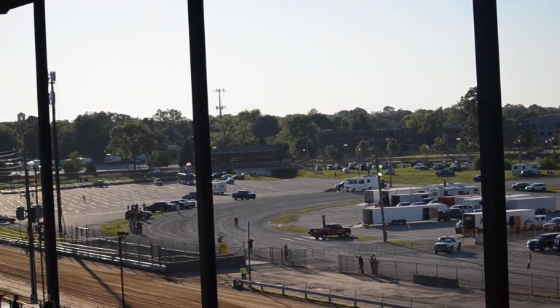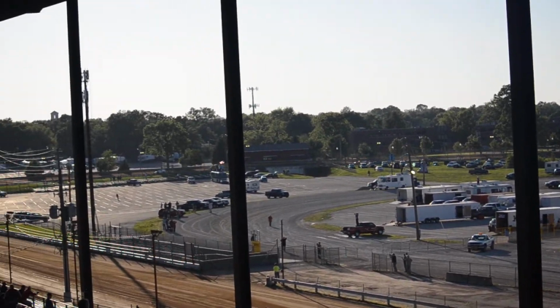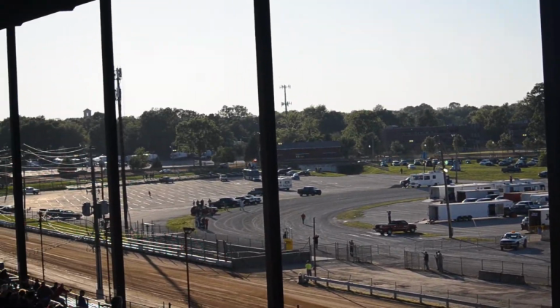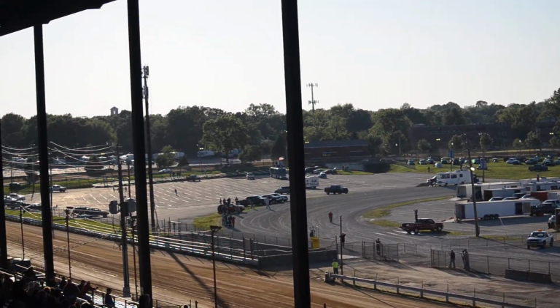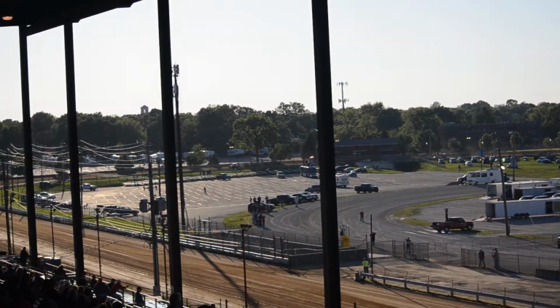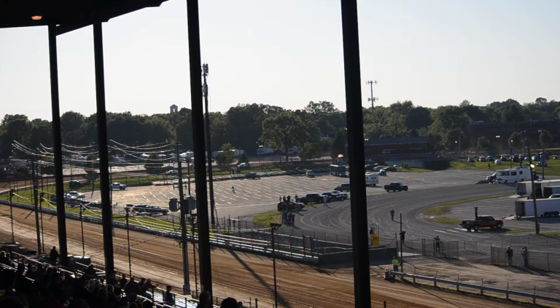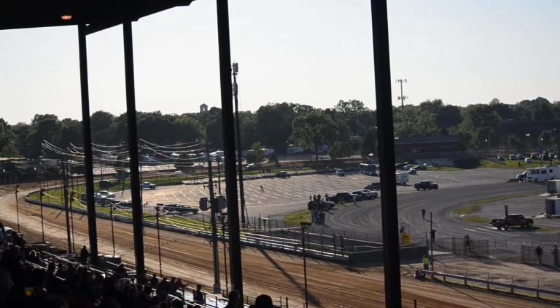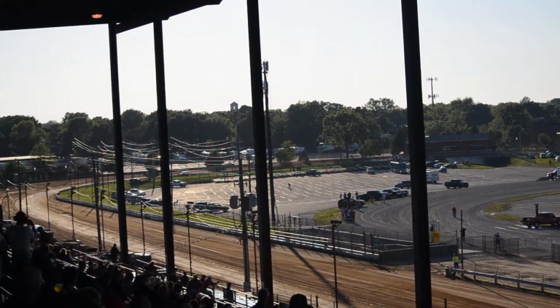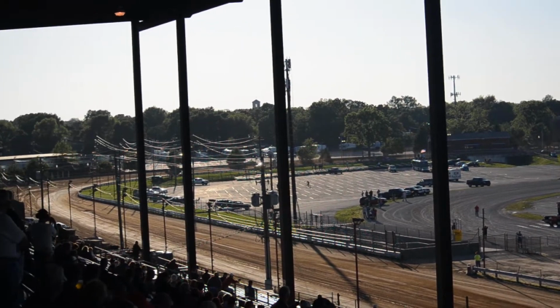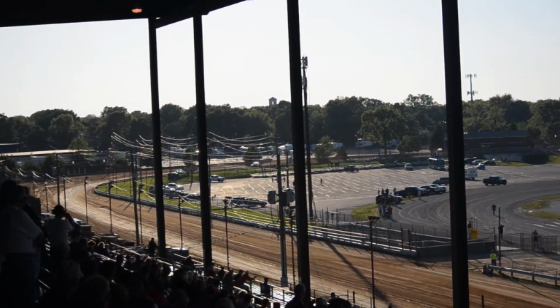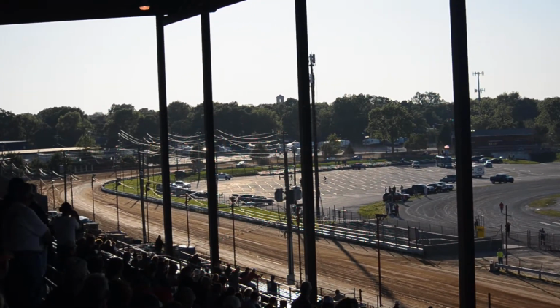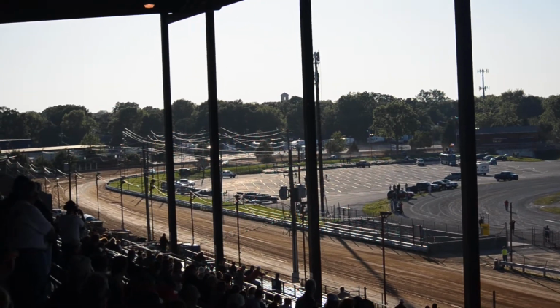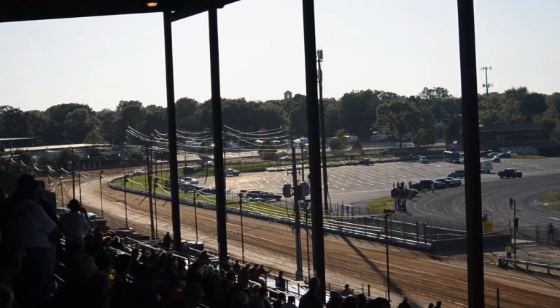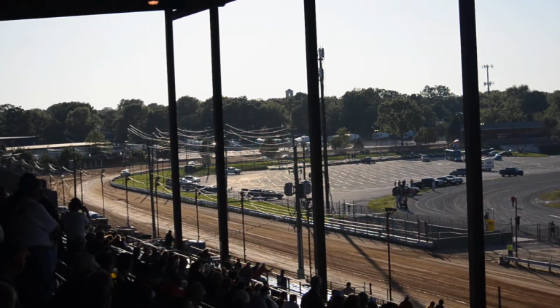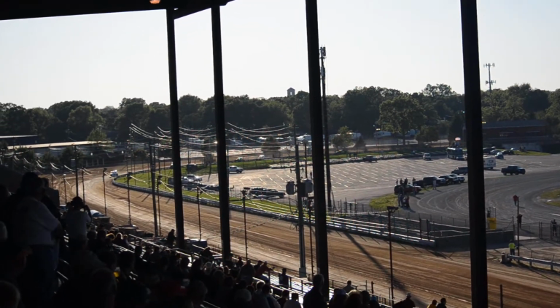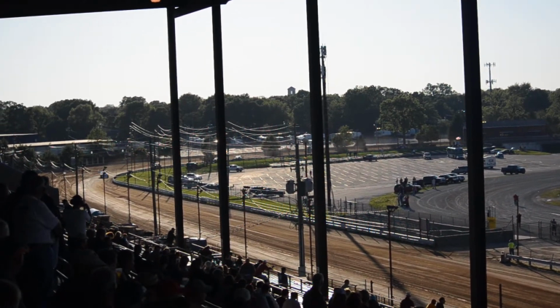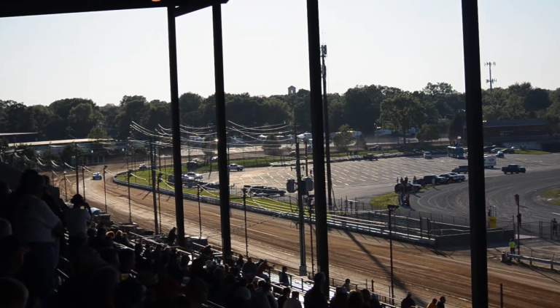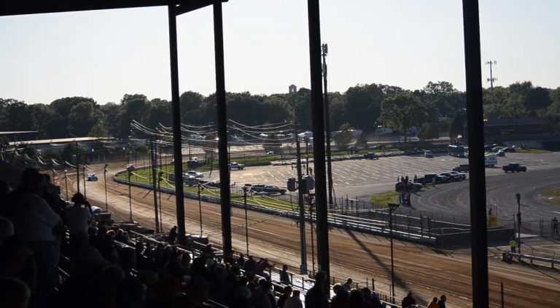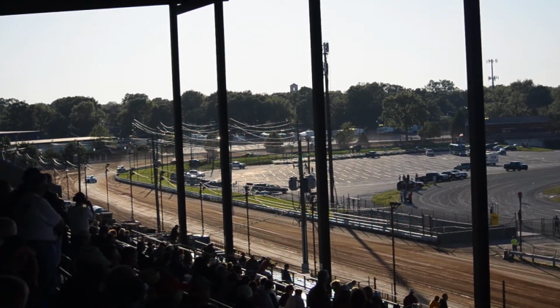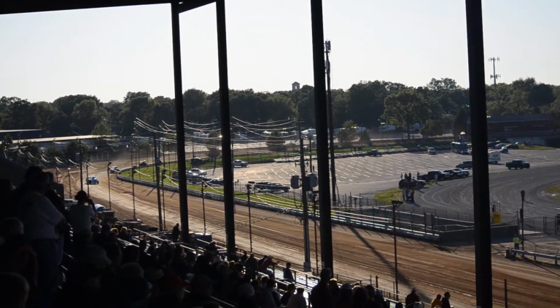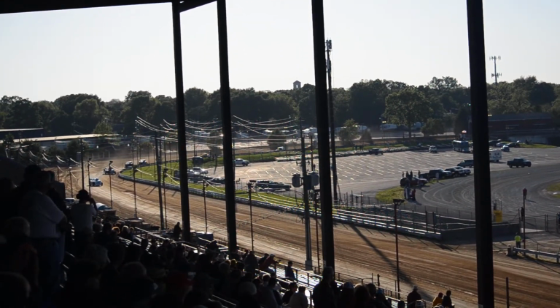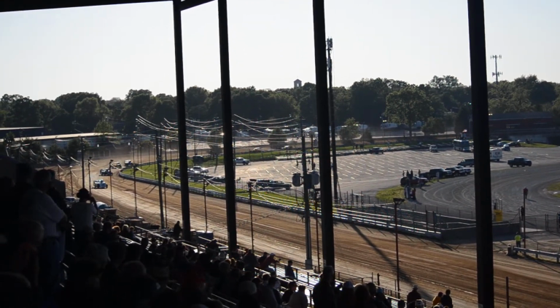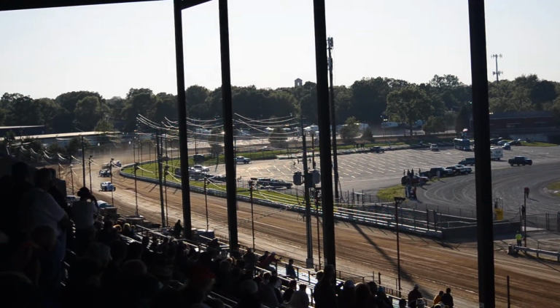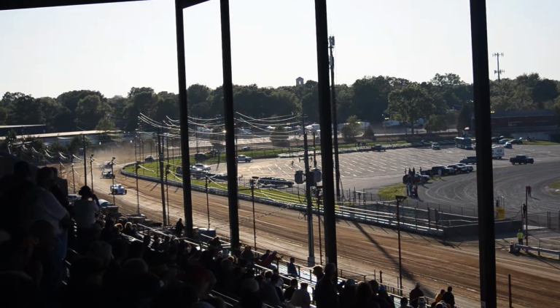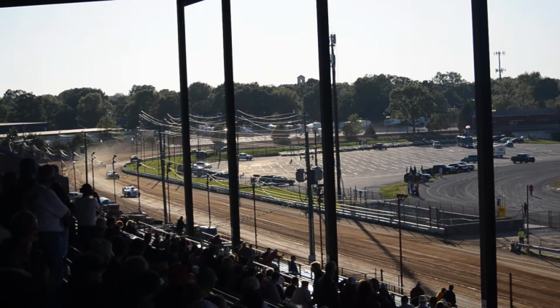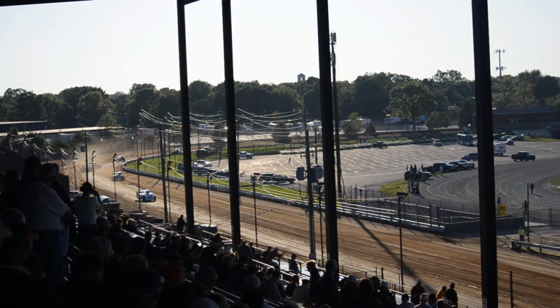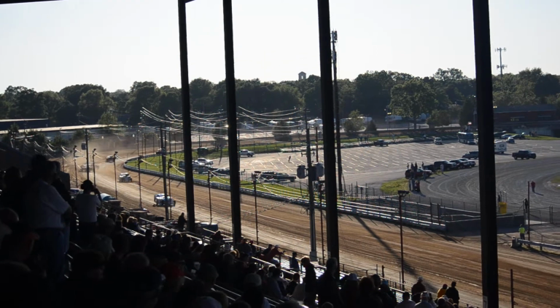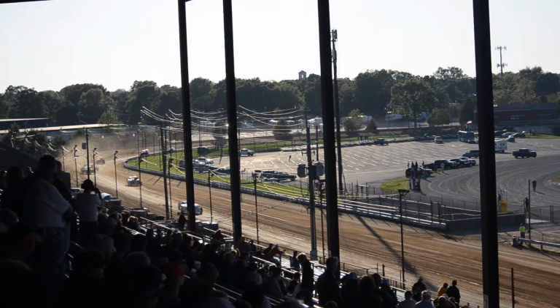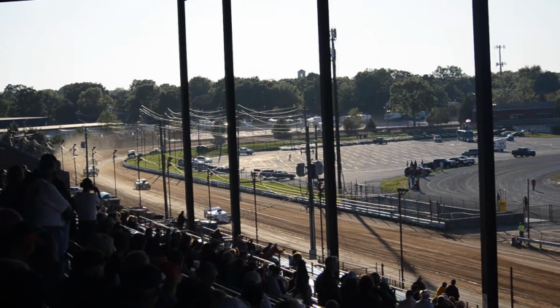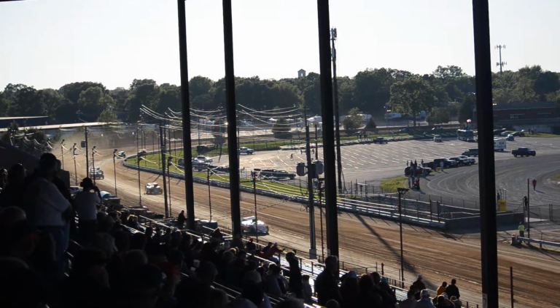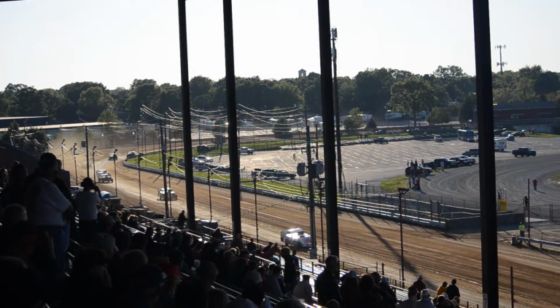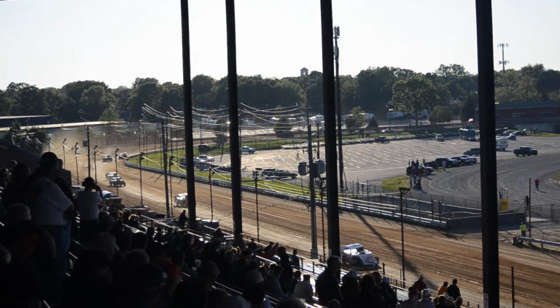The entire 3-4, lights are already on. Schrader continues to set the high side, here comes James Cramer, running off.